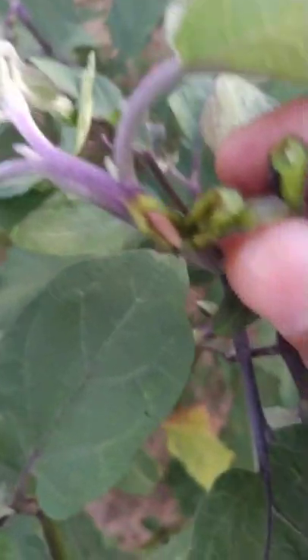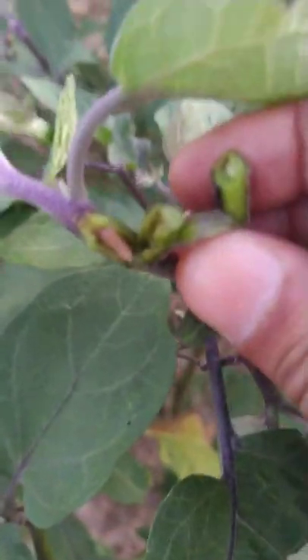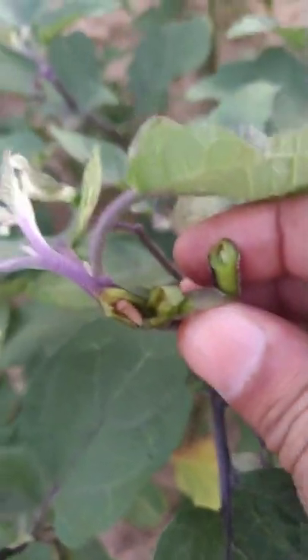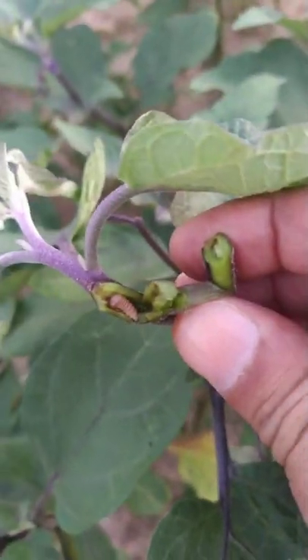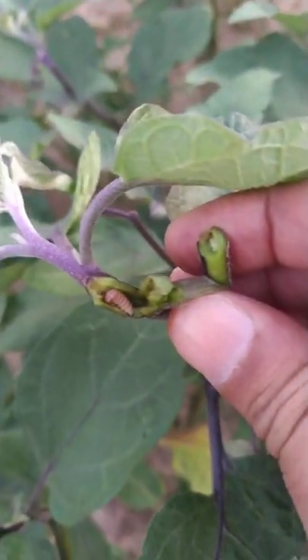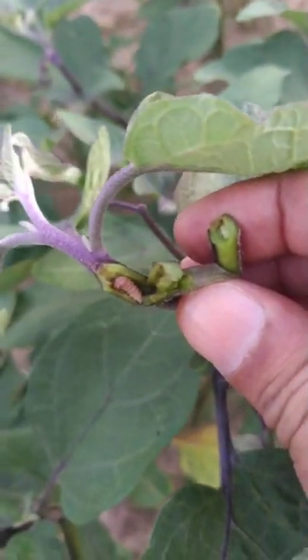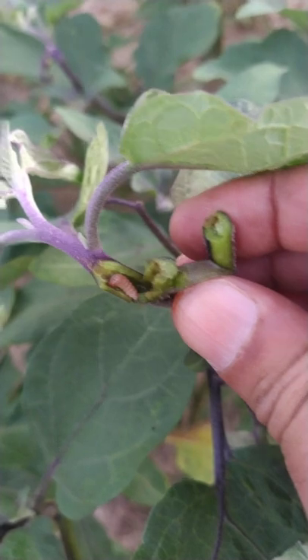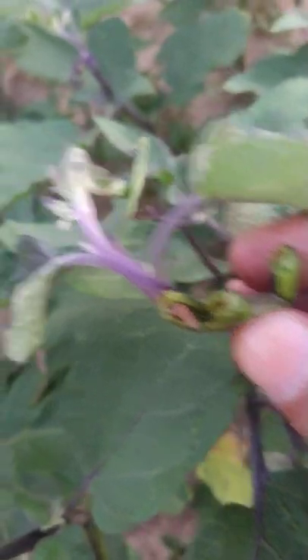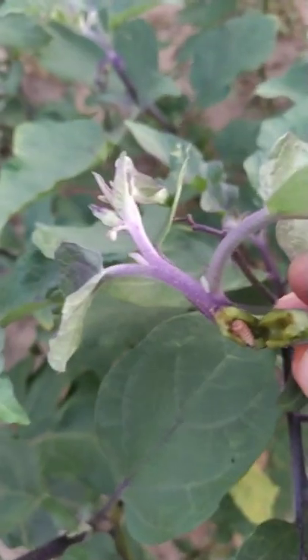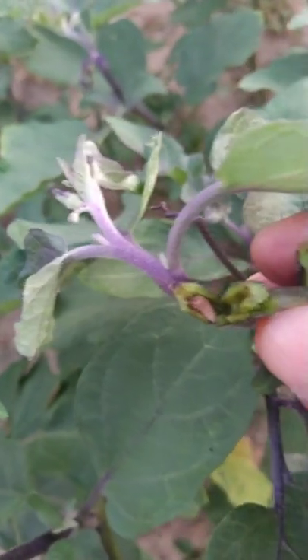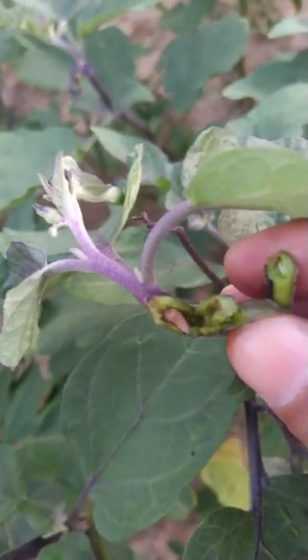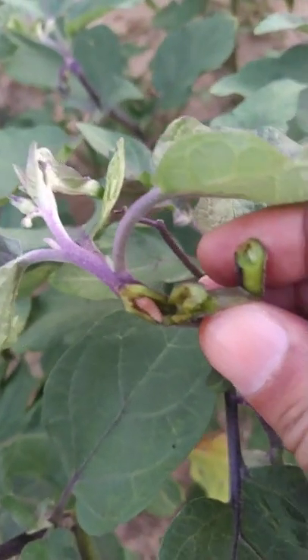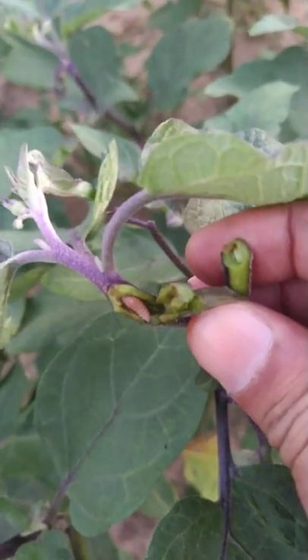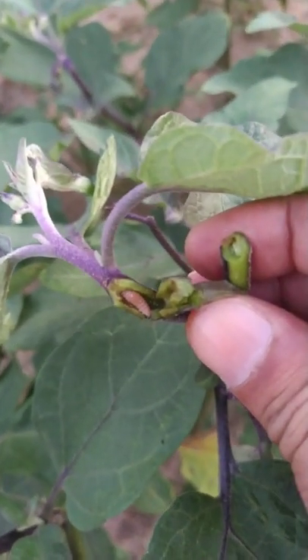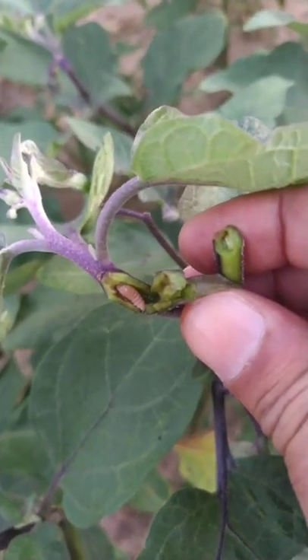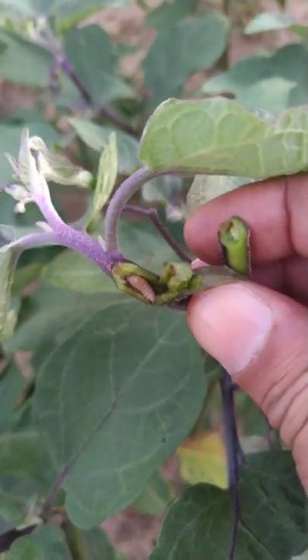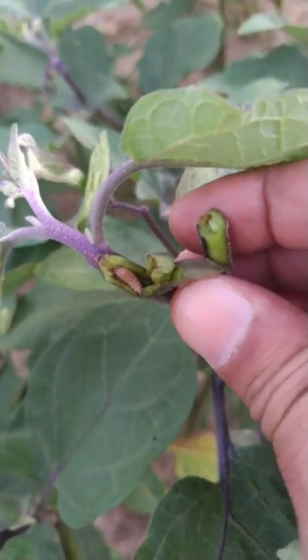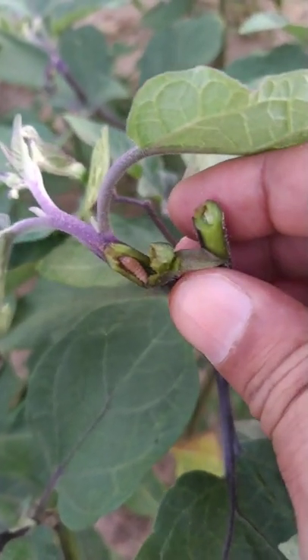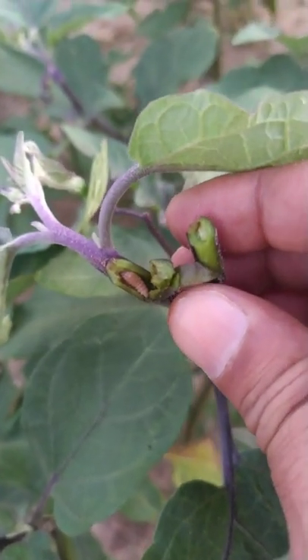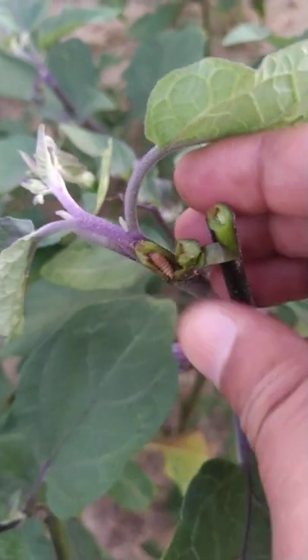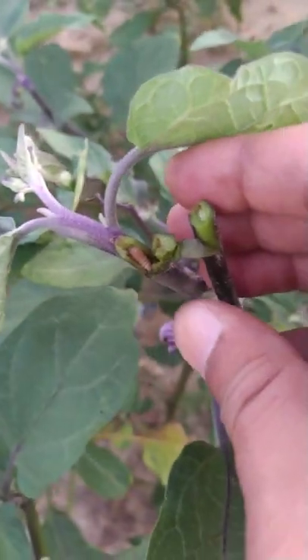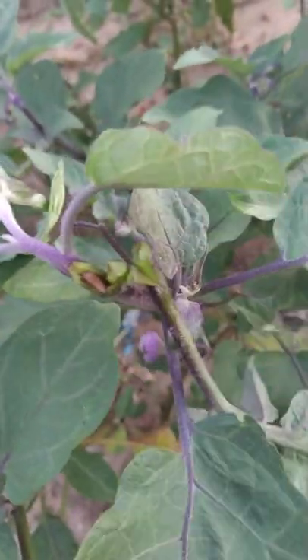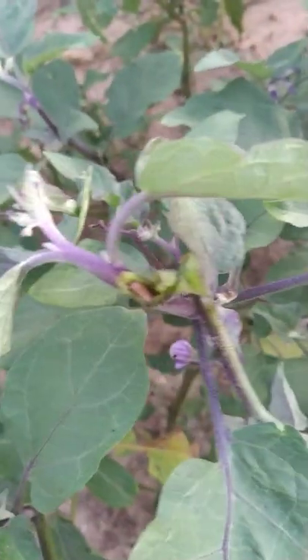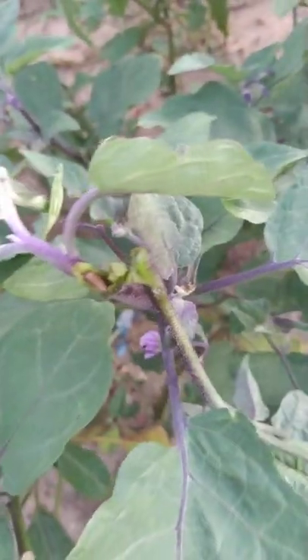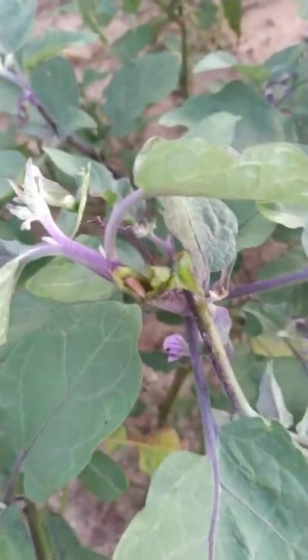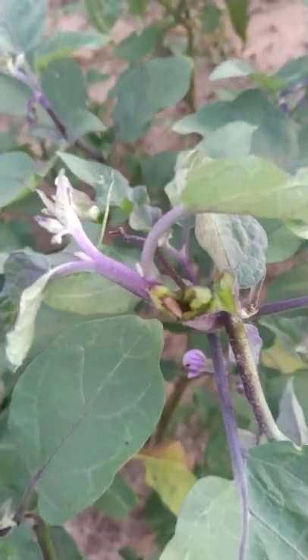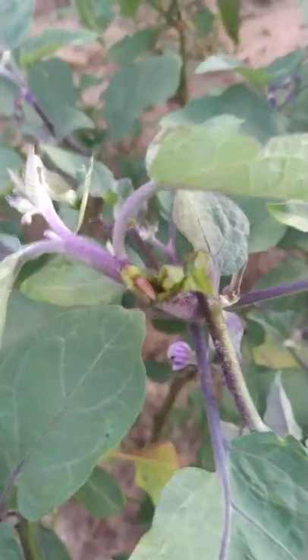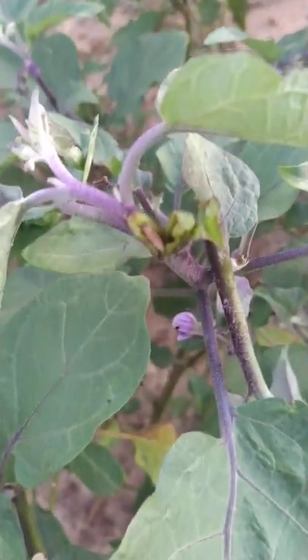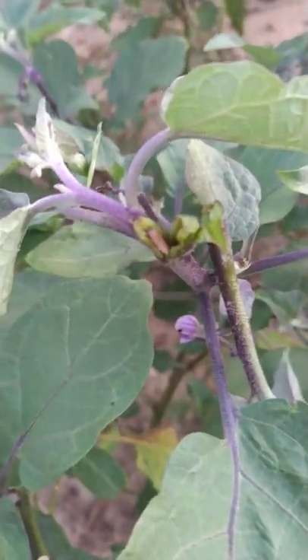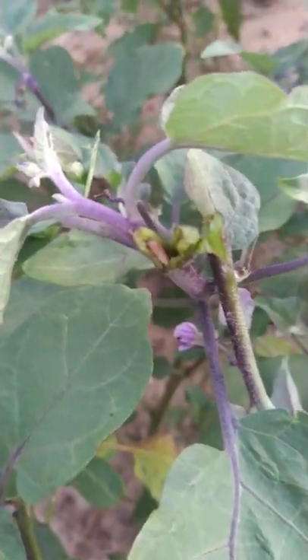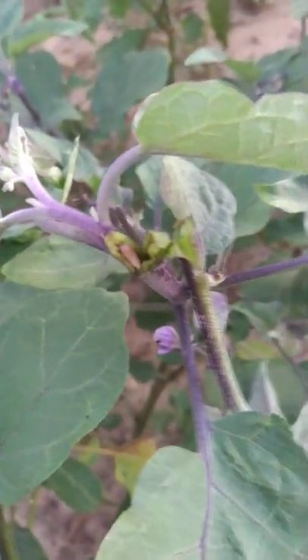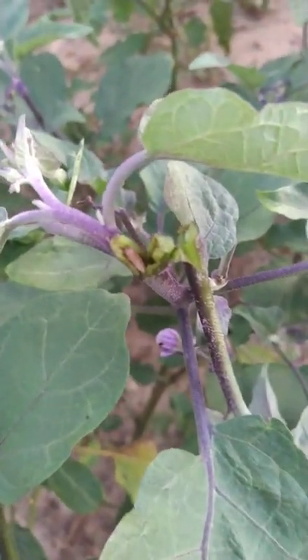You can see the larva which is light pink in color, which actually bores. And in fact this also bores into the fruits, which is a major concern for brinjal production.